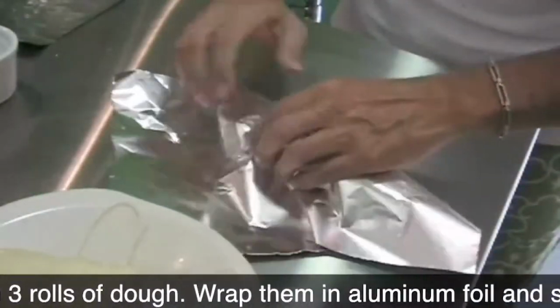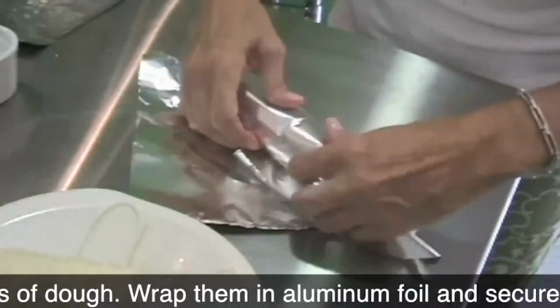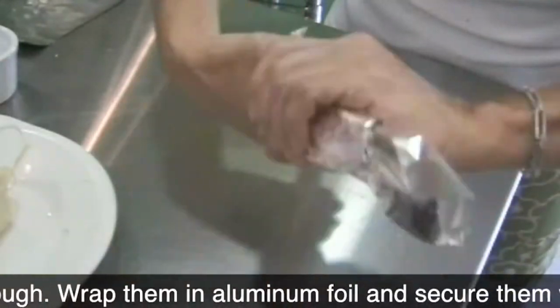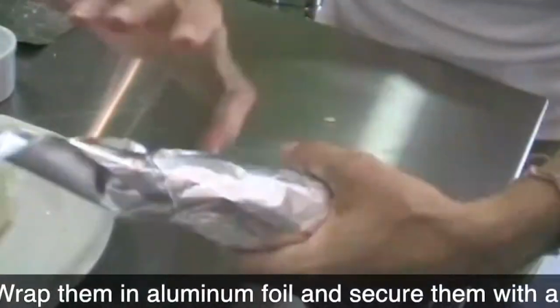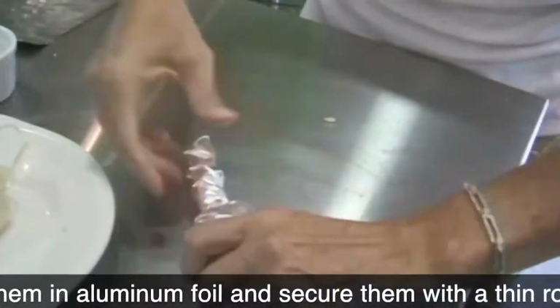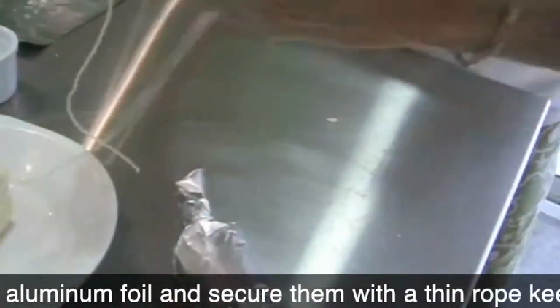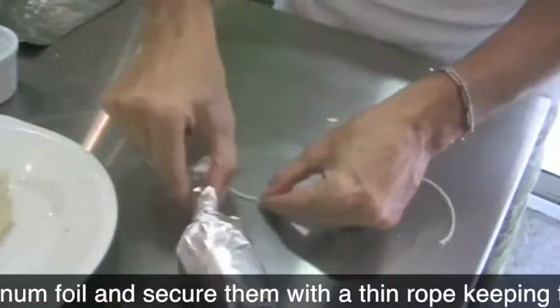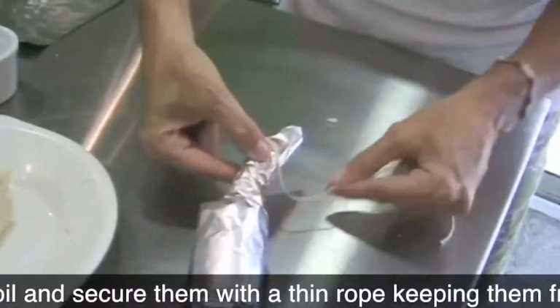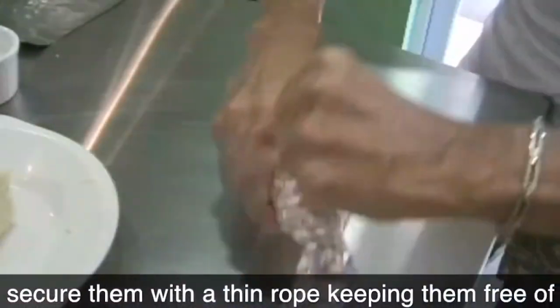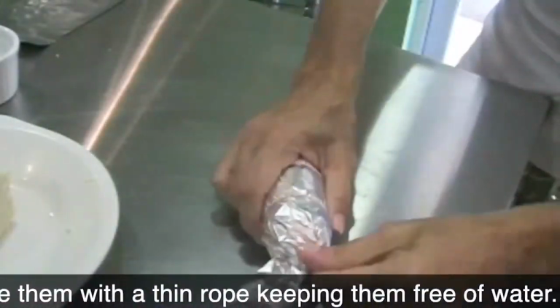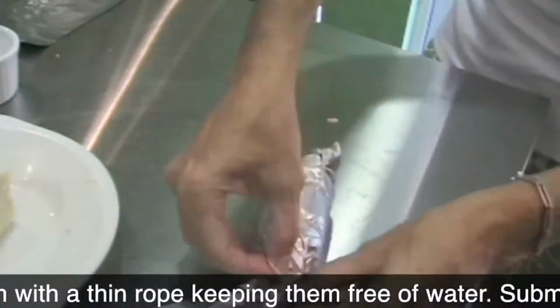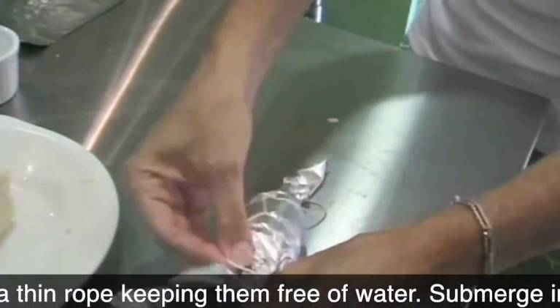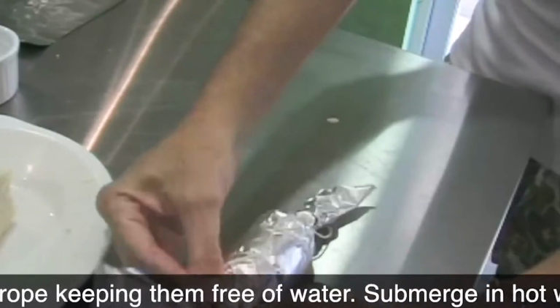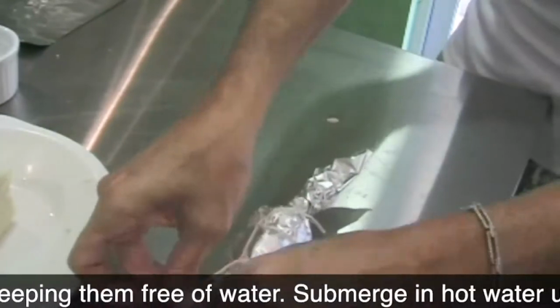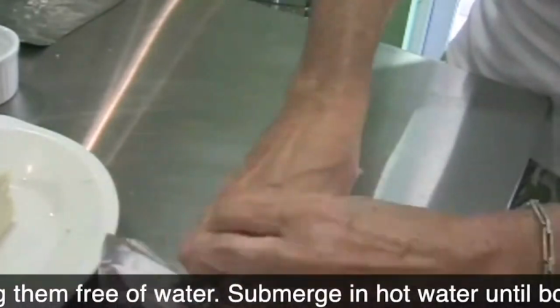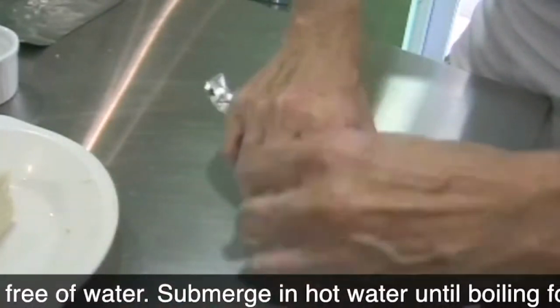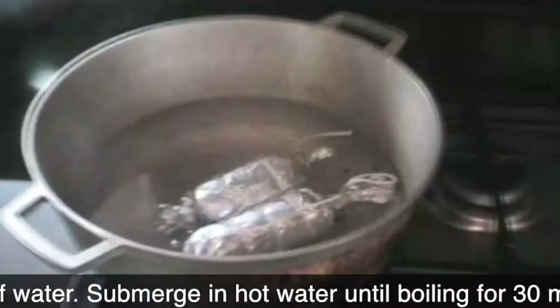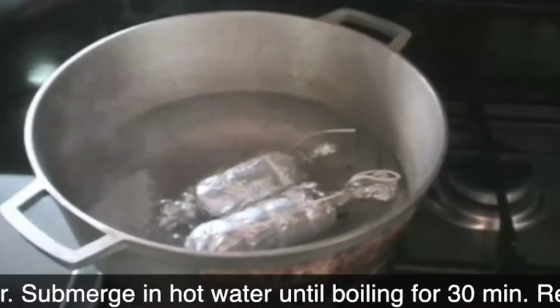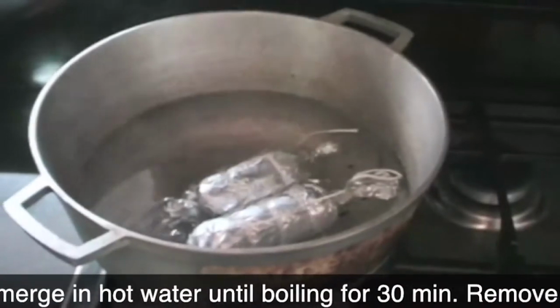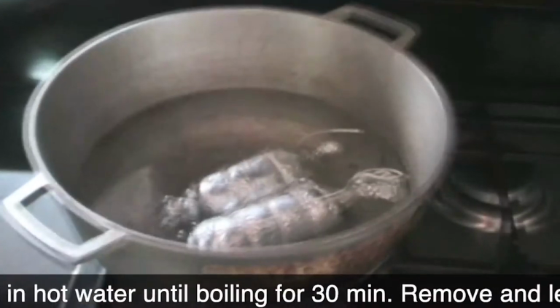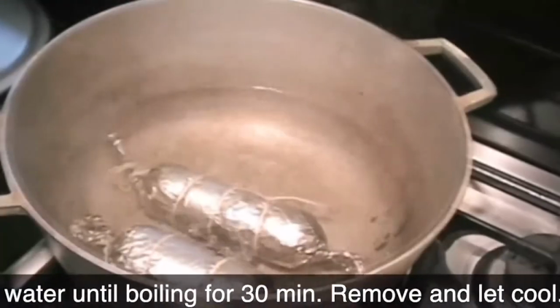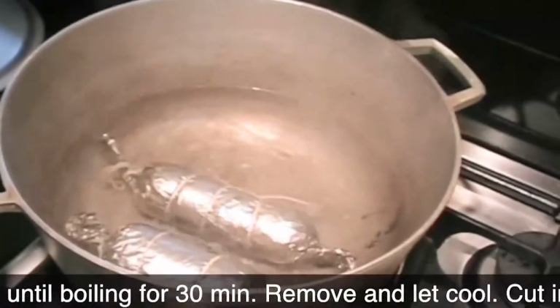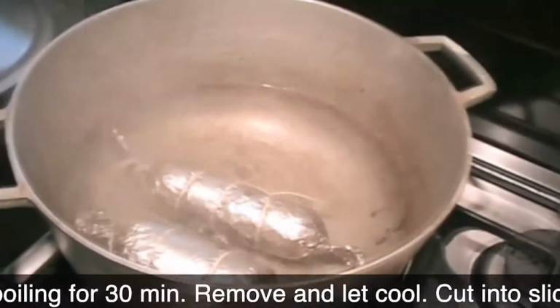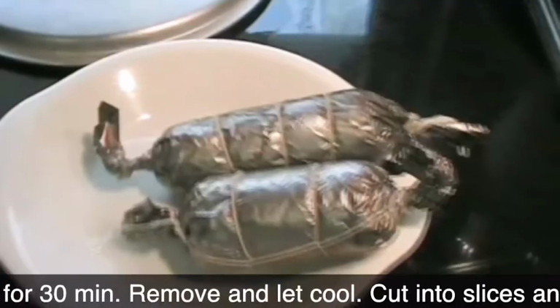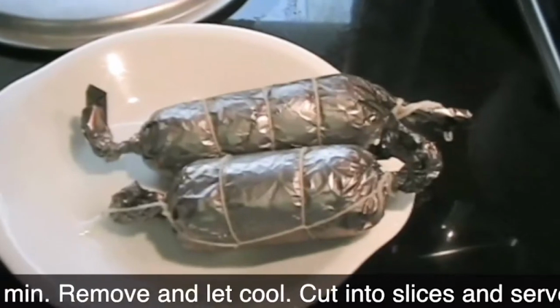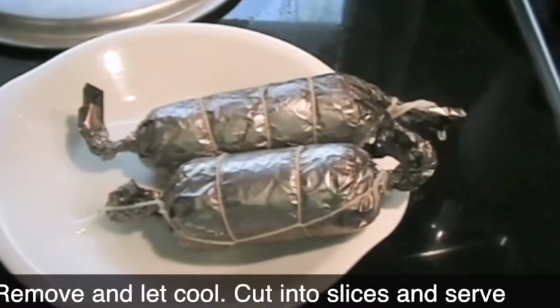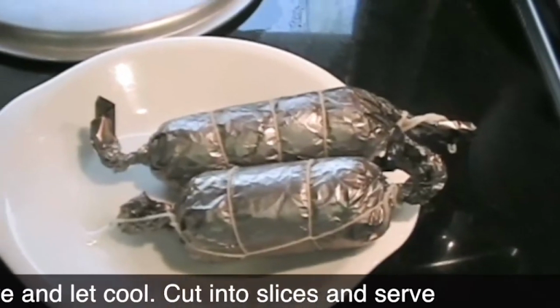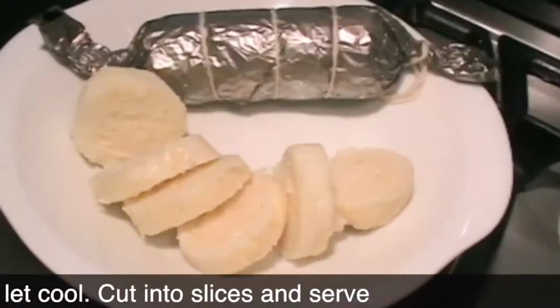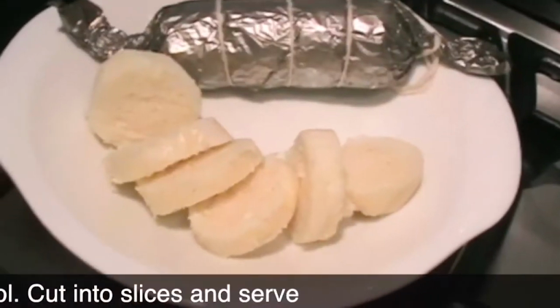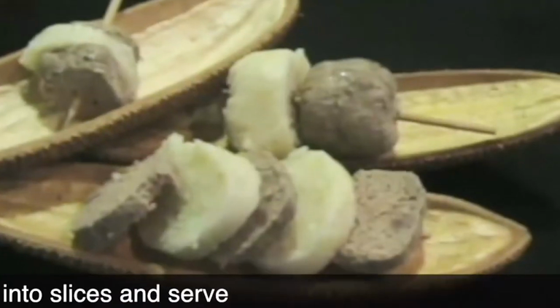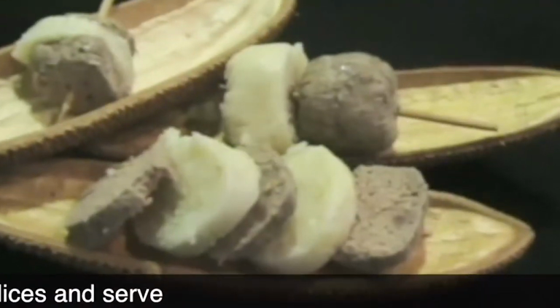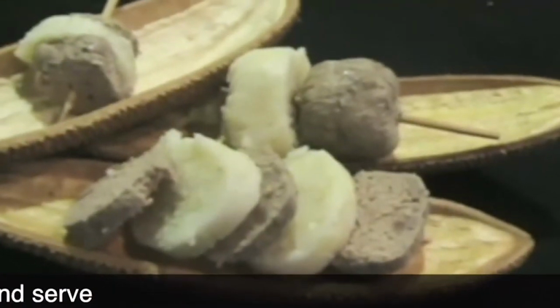You can also wrap them in press-and-seal plastic wrap. Put them into boiling water for about 30 minutes. Once they're cool, enjoy with the butifarras.